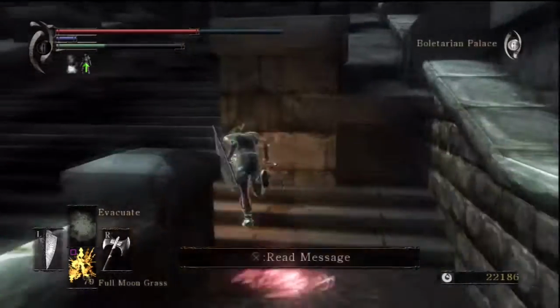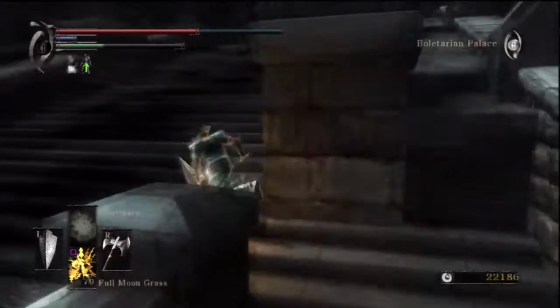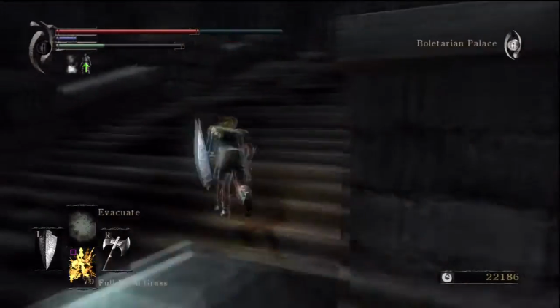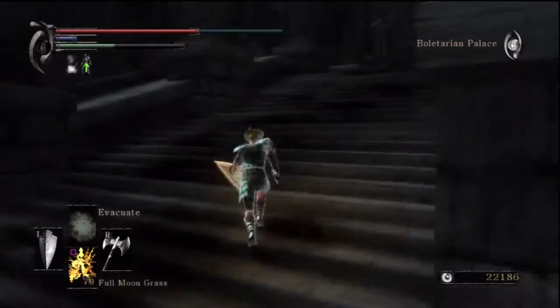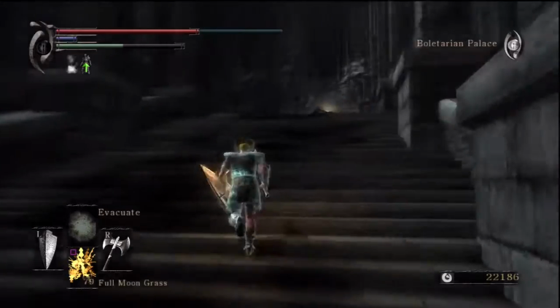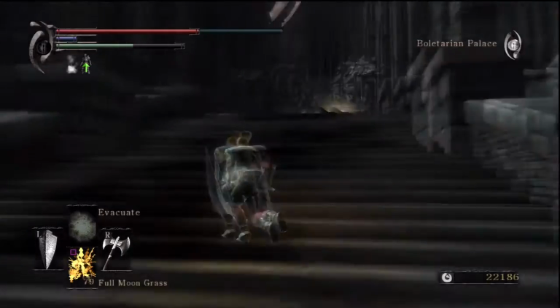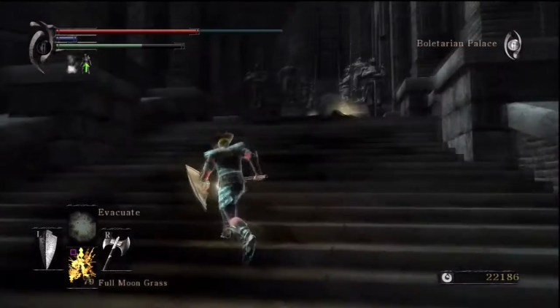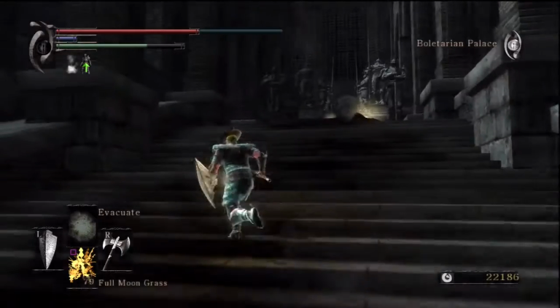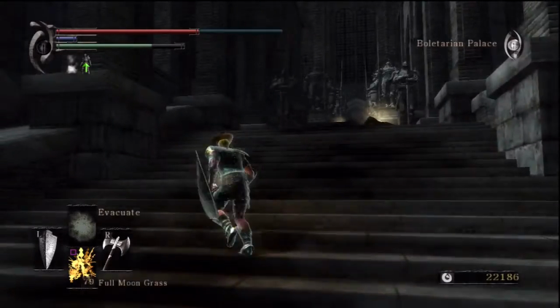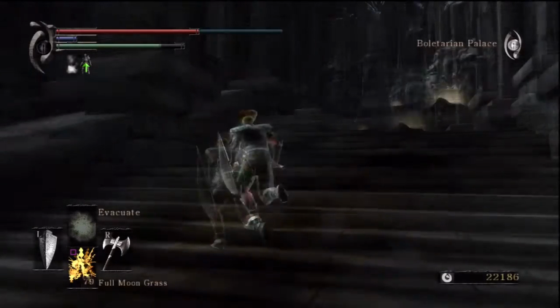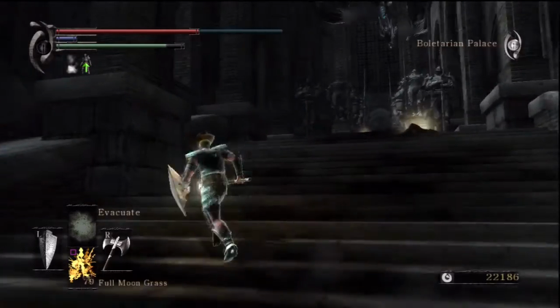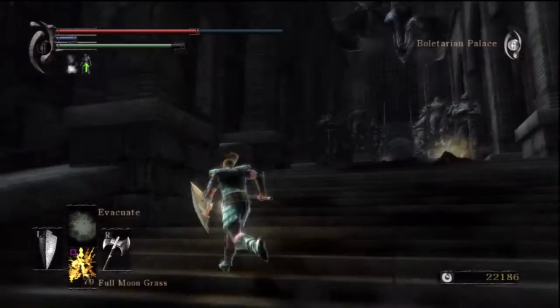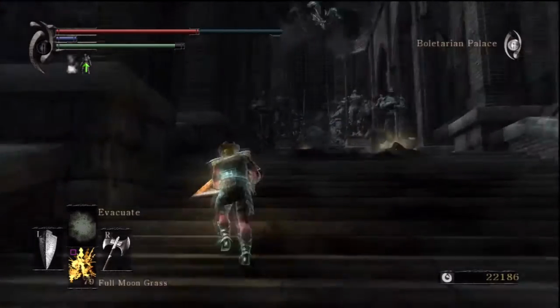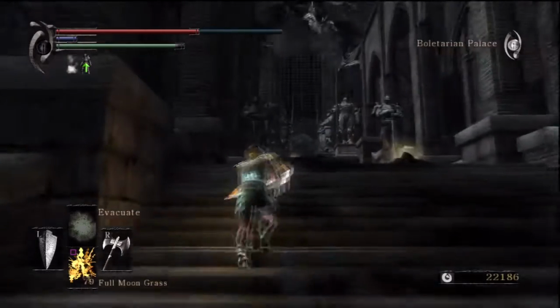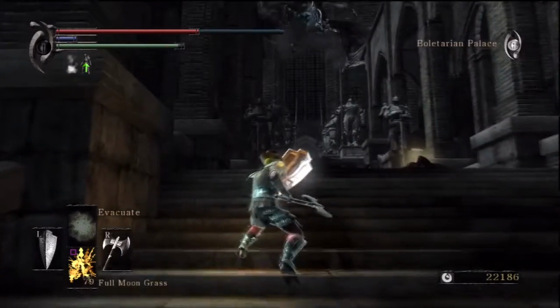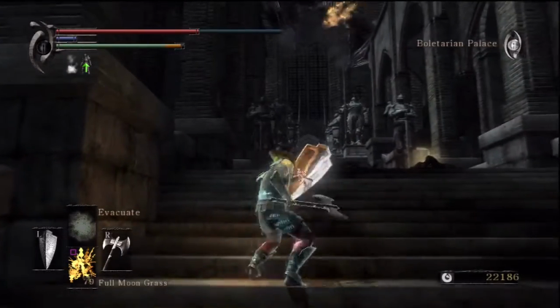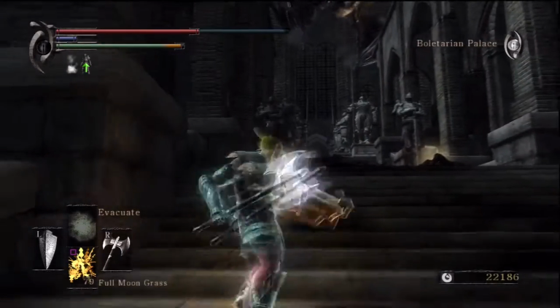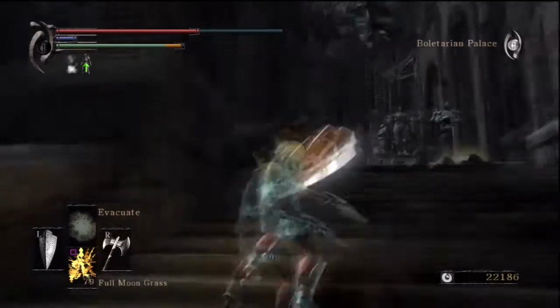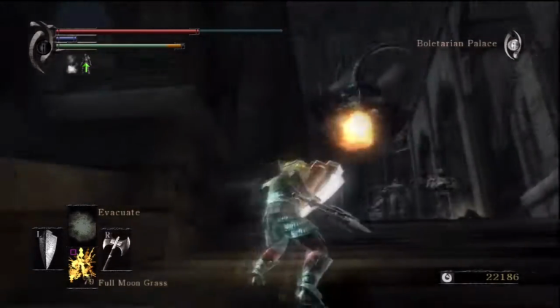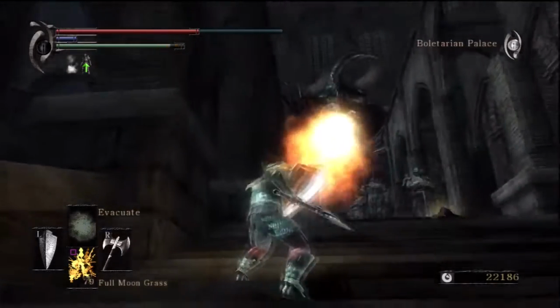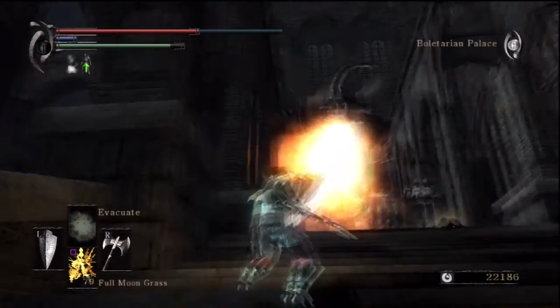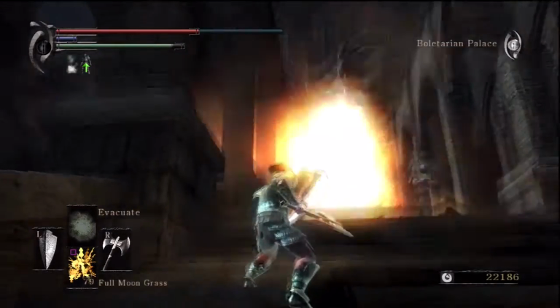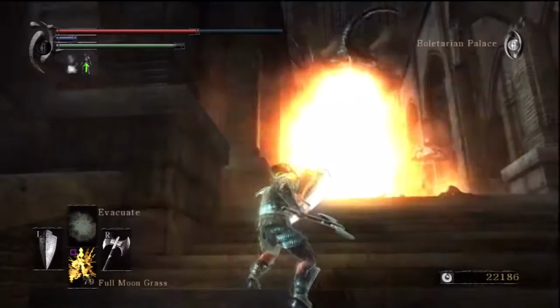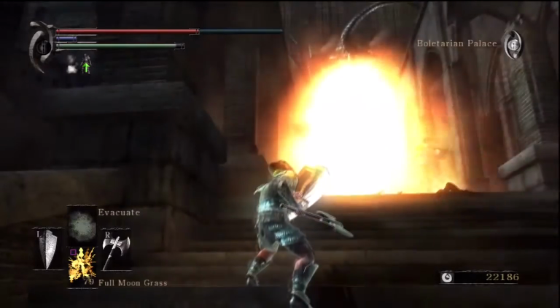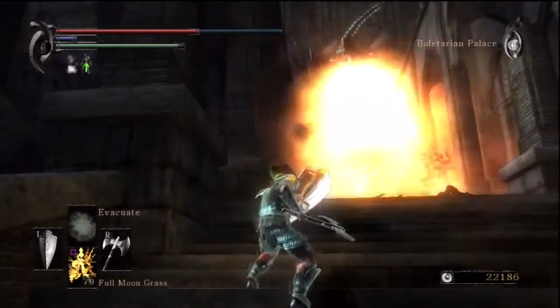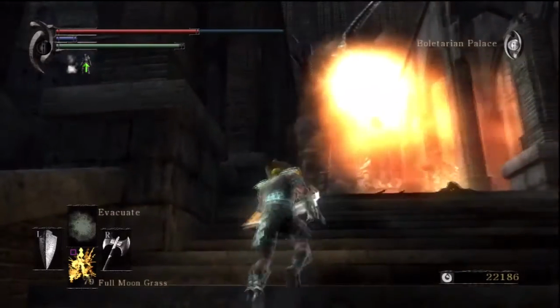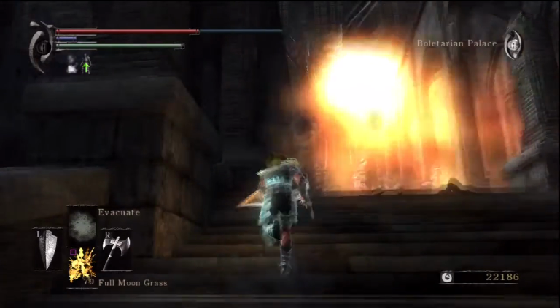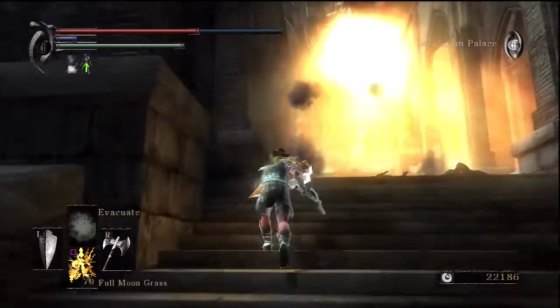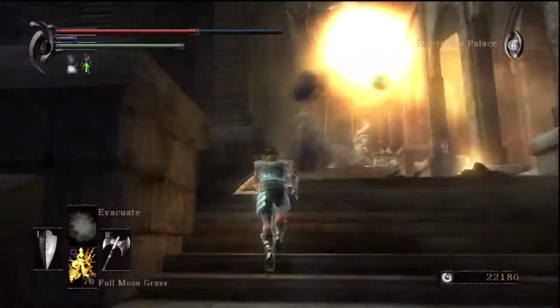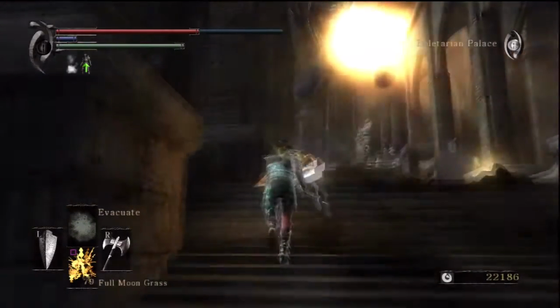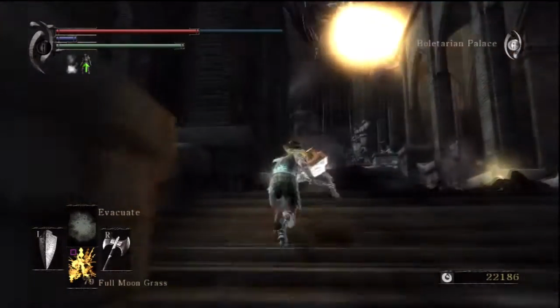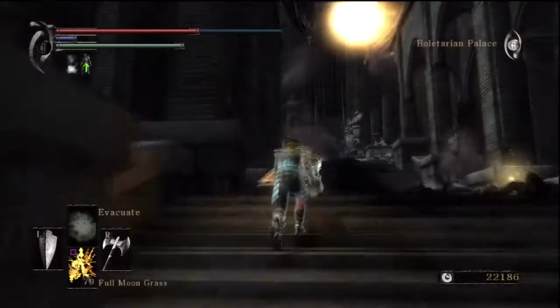During the second encounter you'll notice that the dragon exerts fire from left to the right and then back to the left. You can make use of this and just run by the fire.